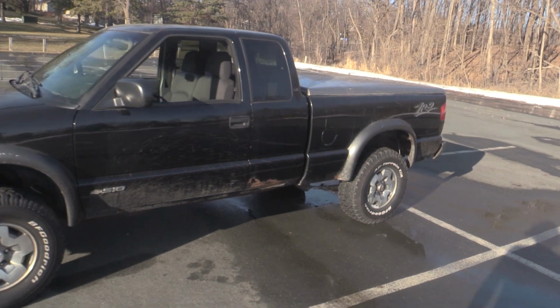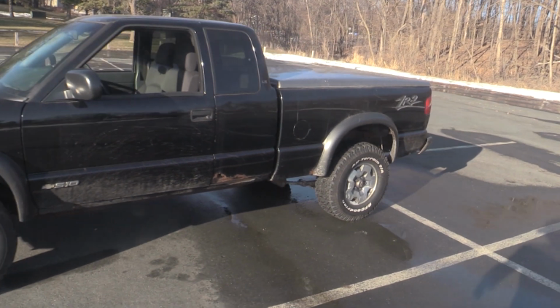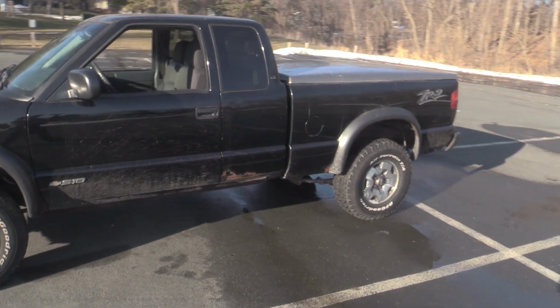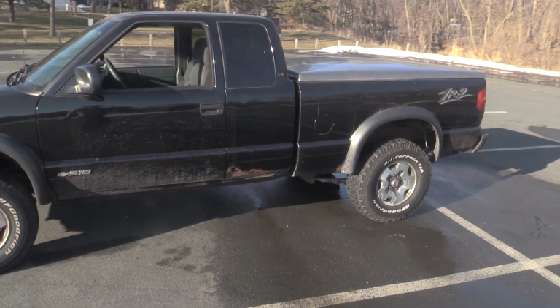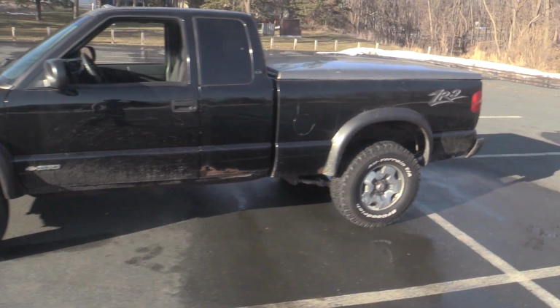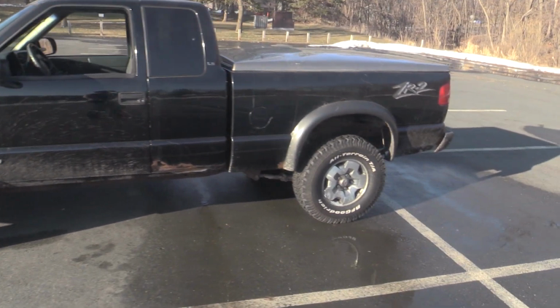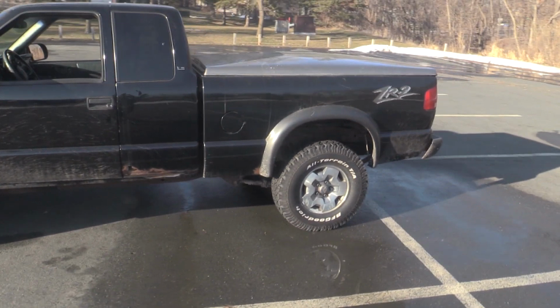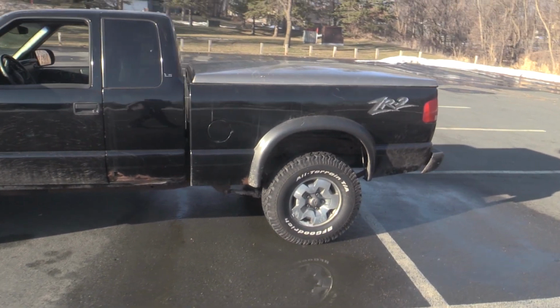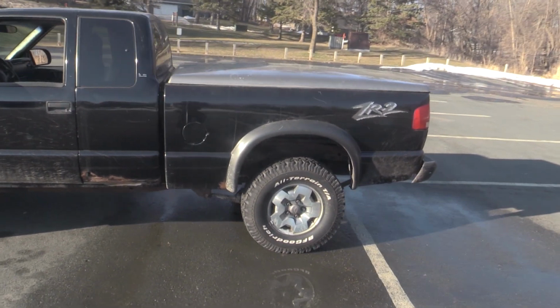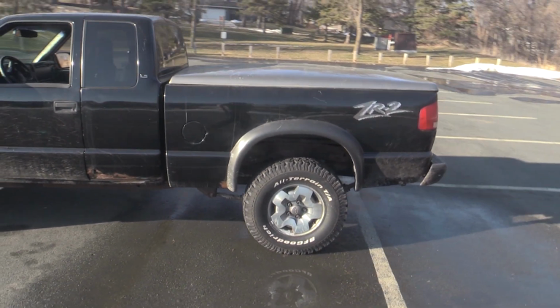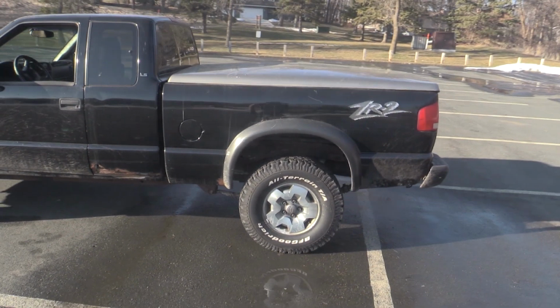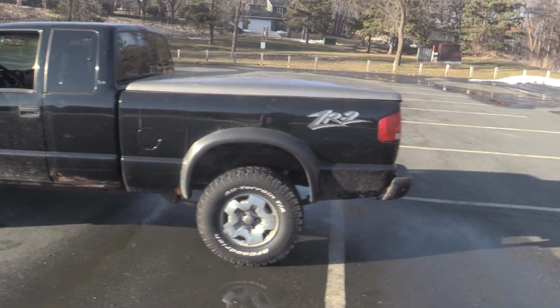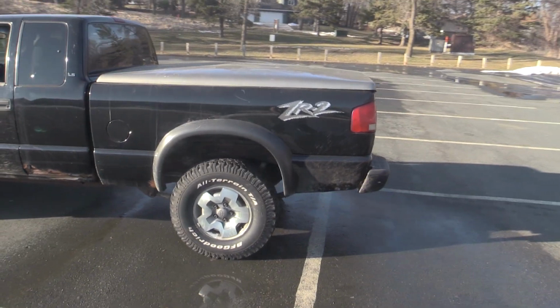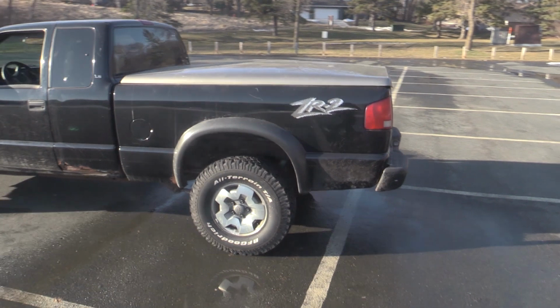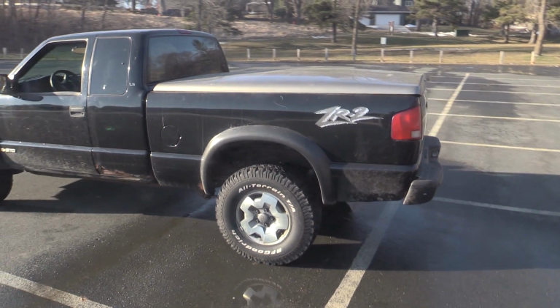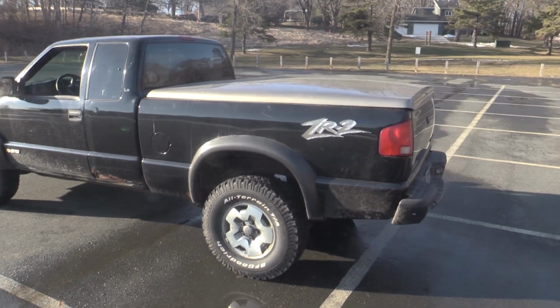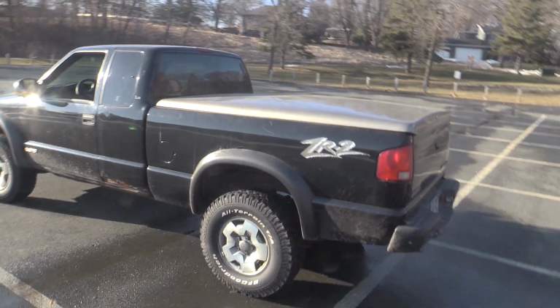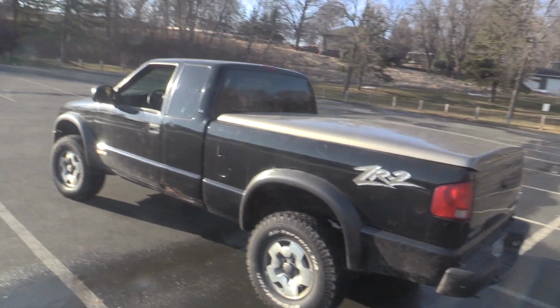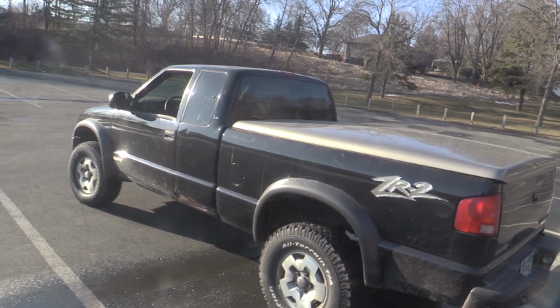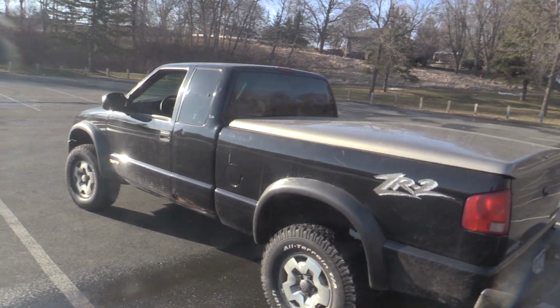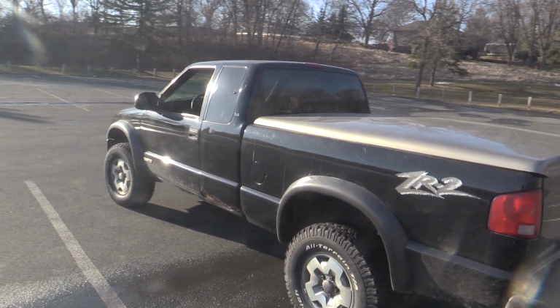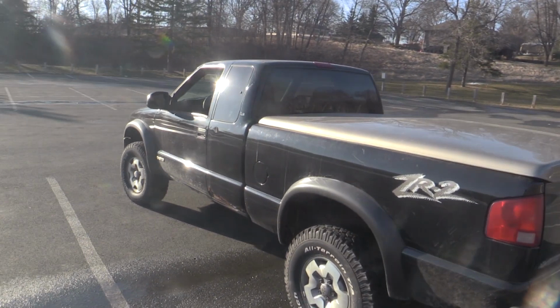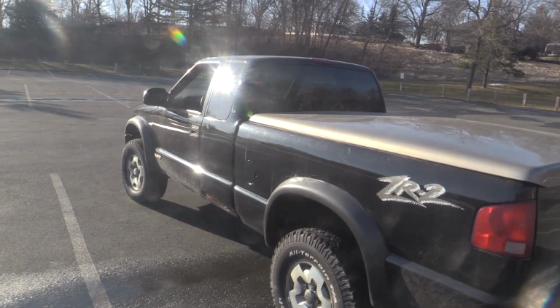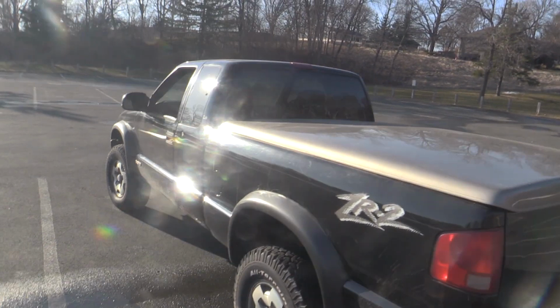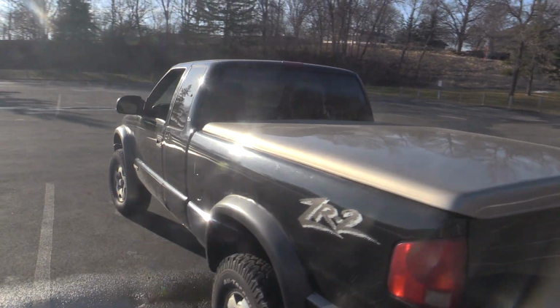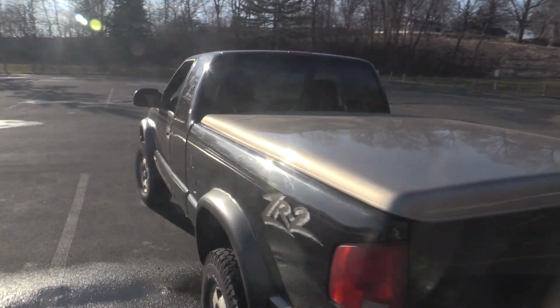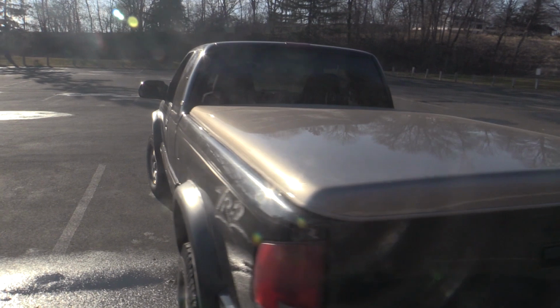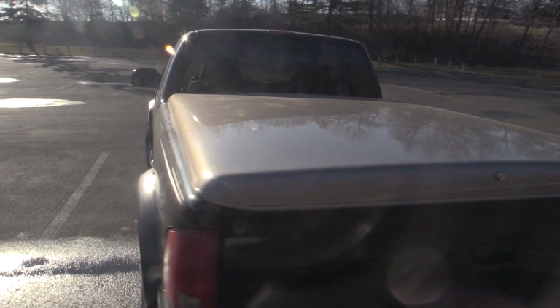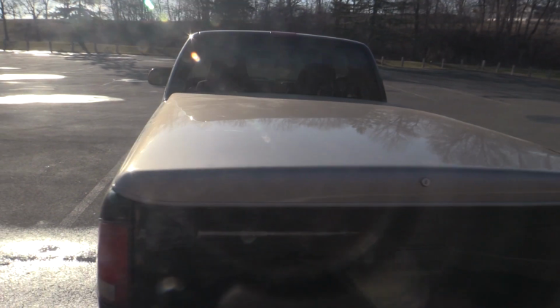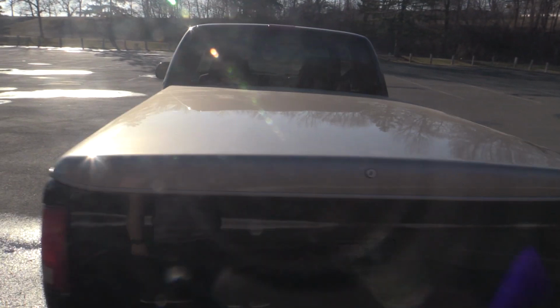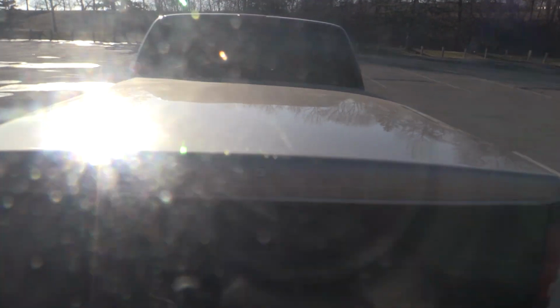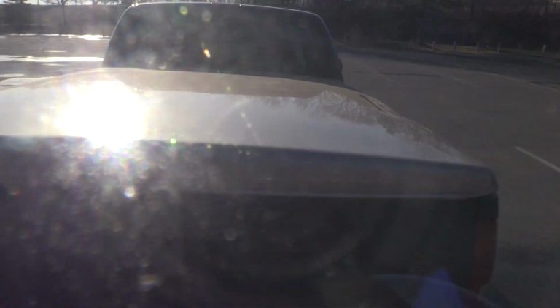My S10 ZR2 was really cool — it was unique. It was a five-speed, four-by-four with an off-road package, which wasn't incredibly common. And I made the decision to sell it to get this.